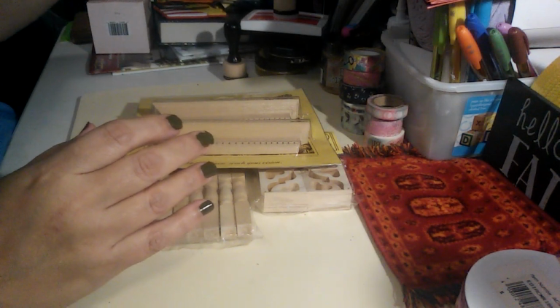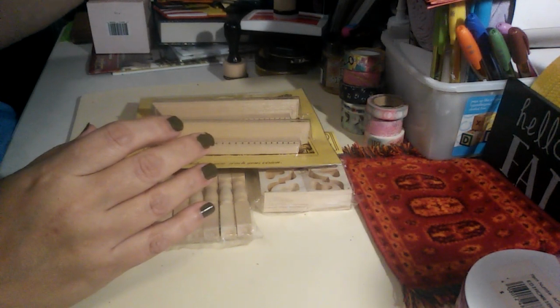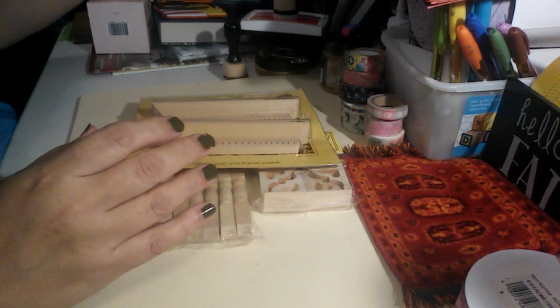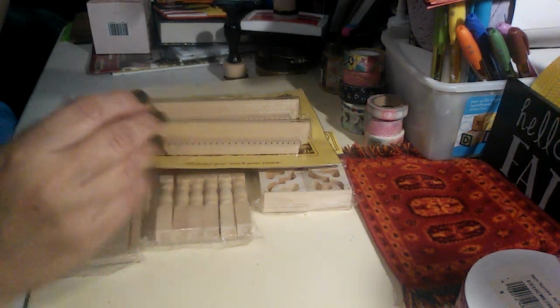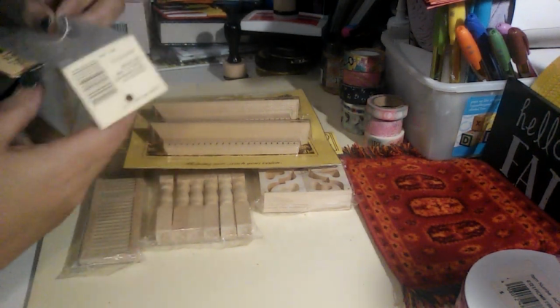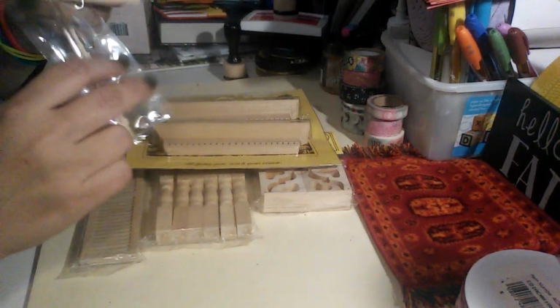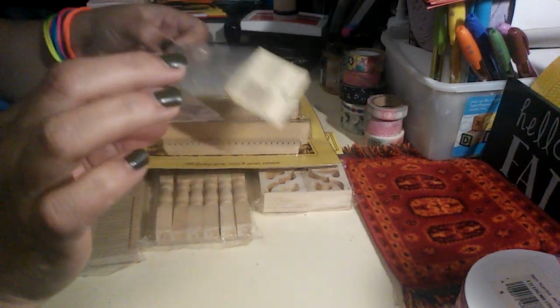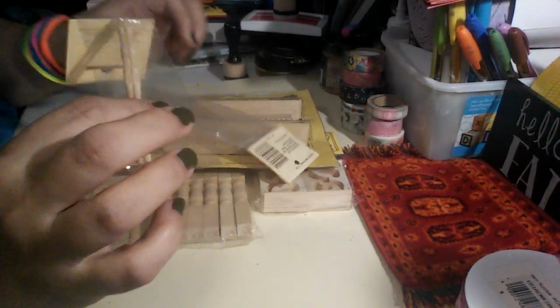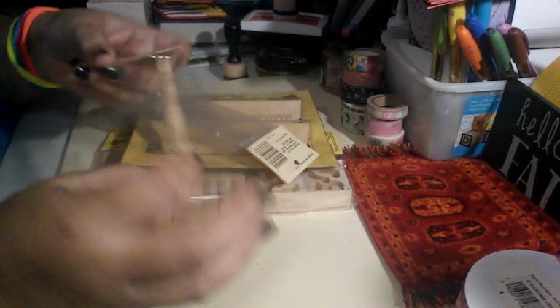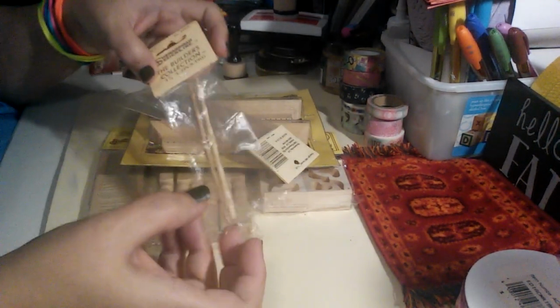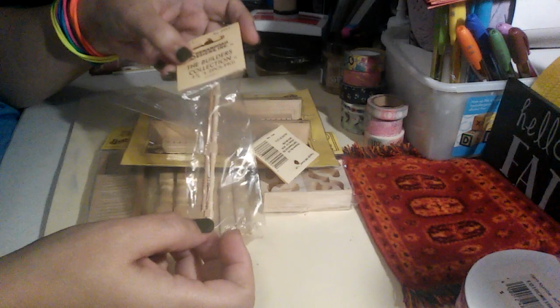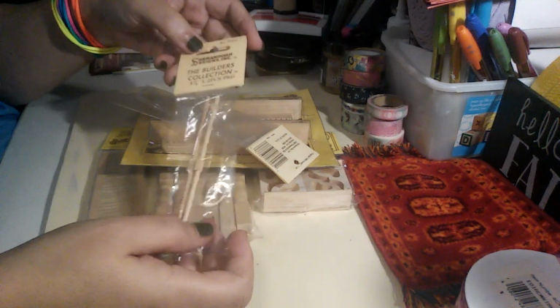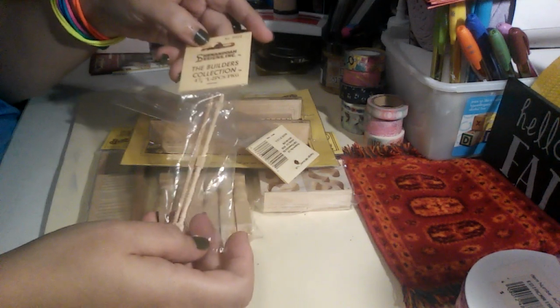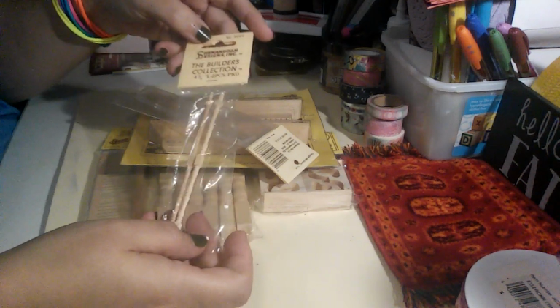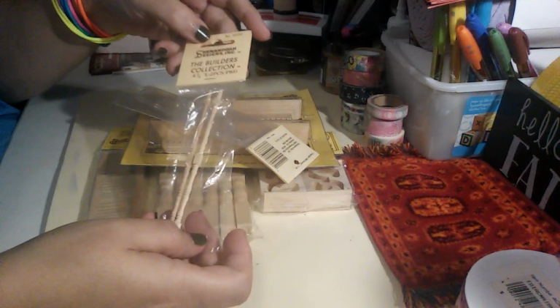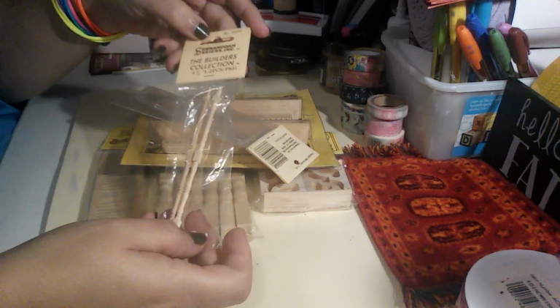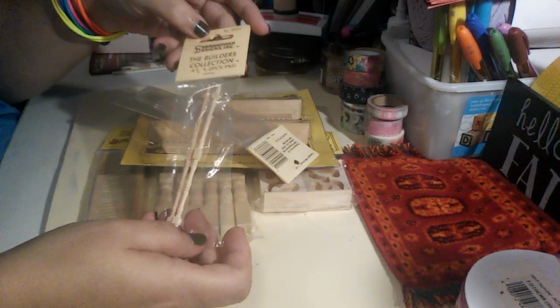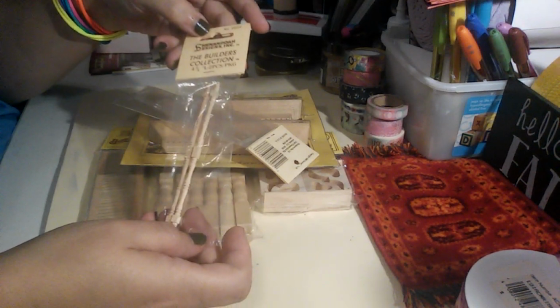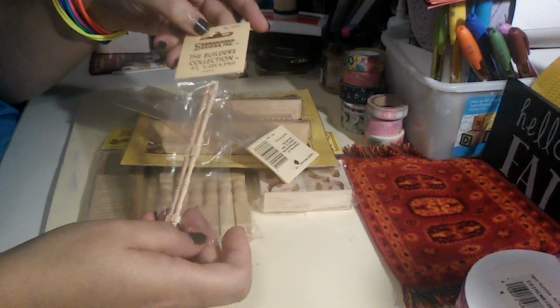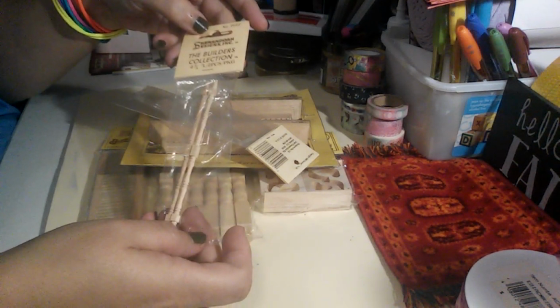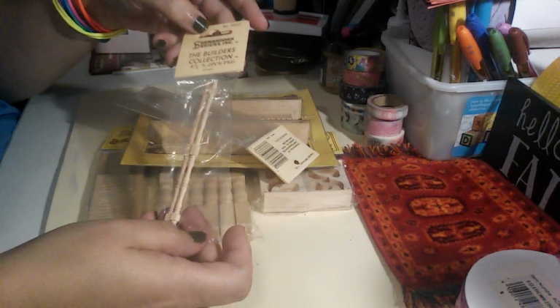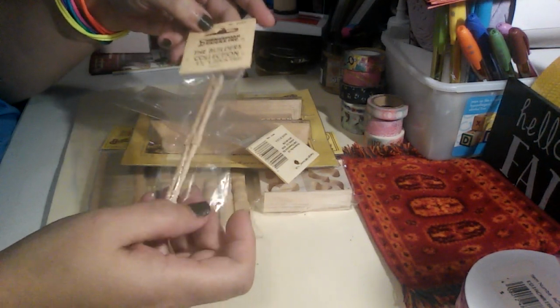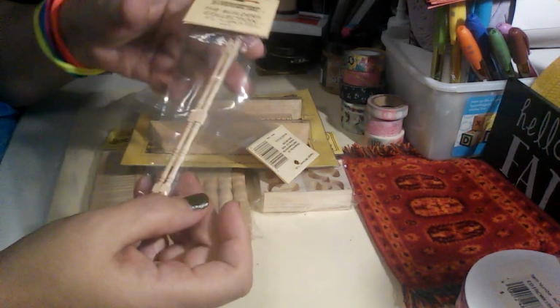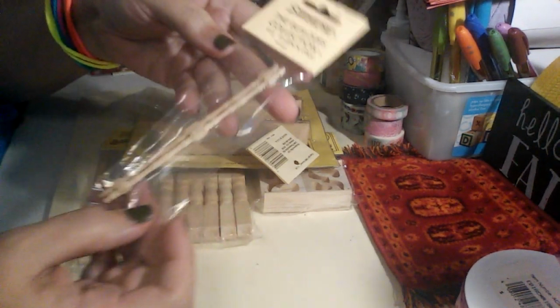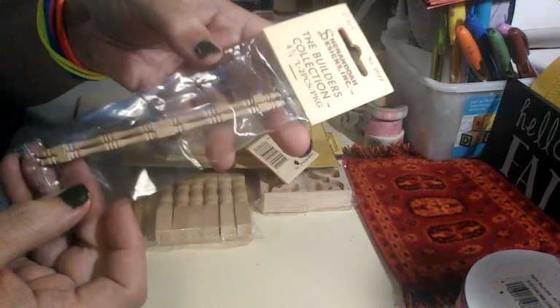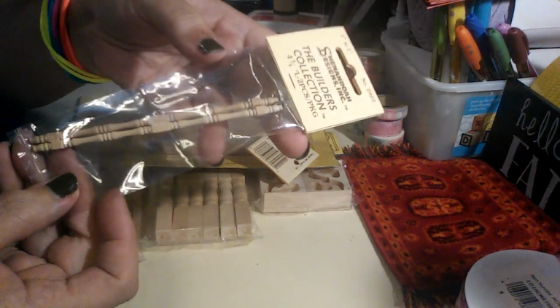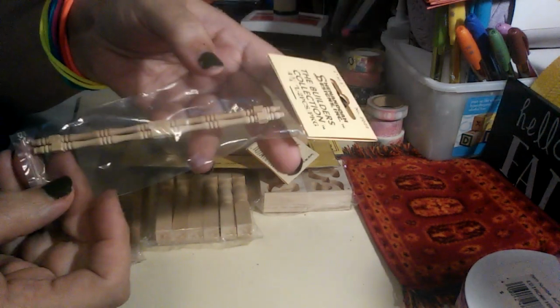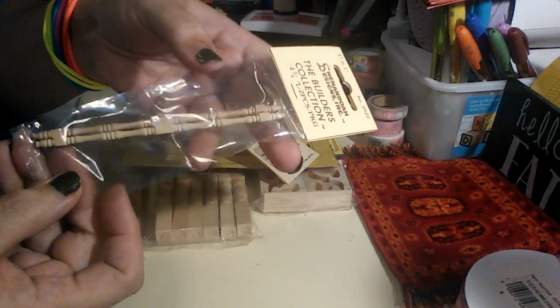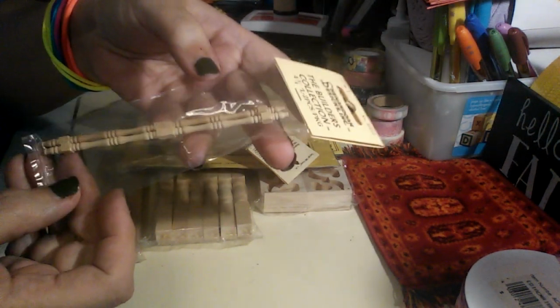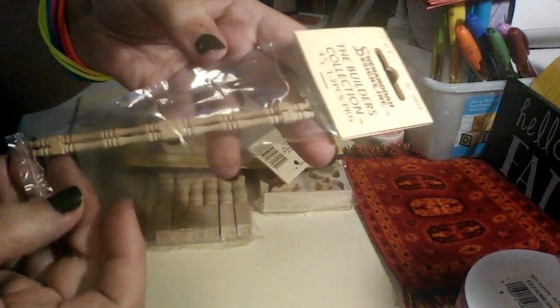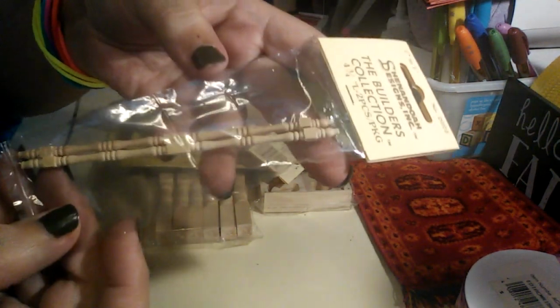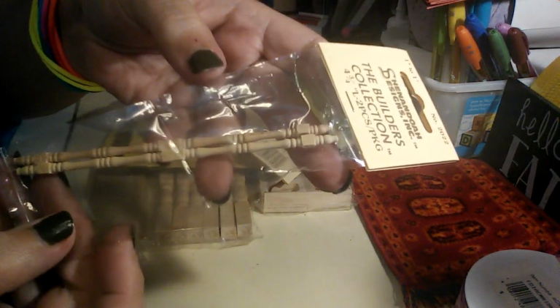Along with that, they sent this. This is the Shannon Doe's Designs — it's a two-piece decorative item. You see the detail in that? It's very pretty. Look at that.